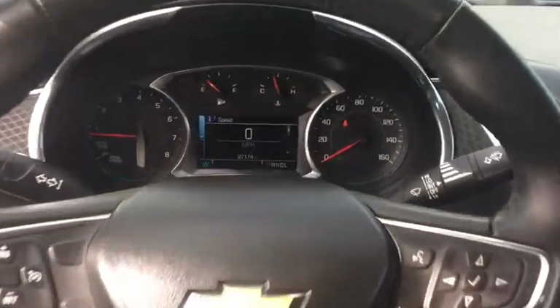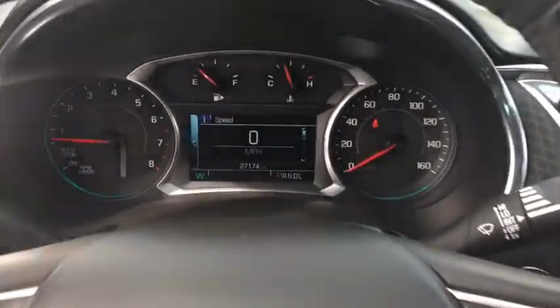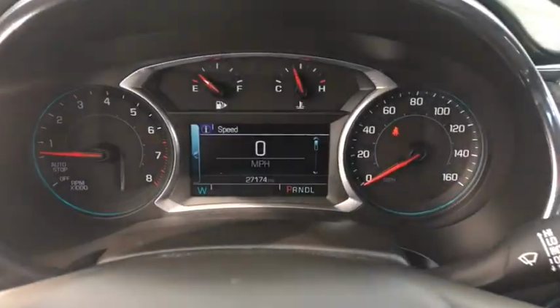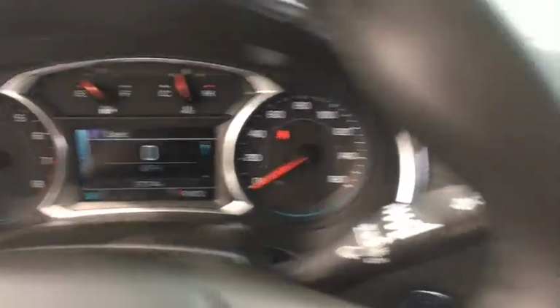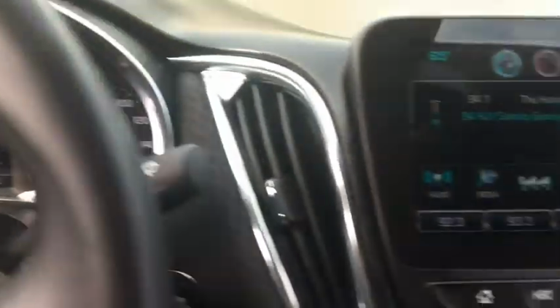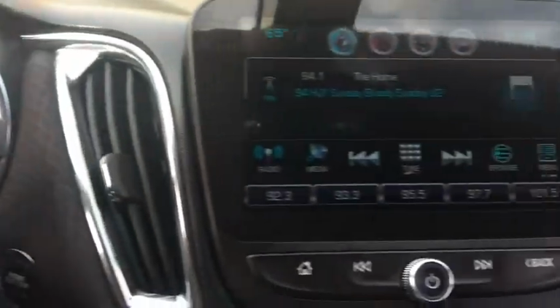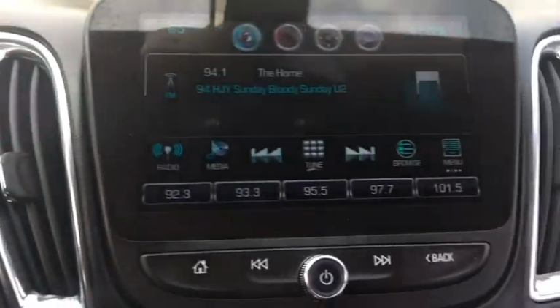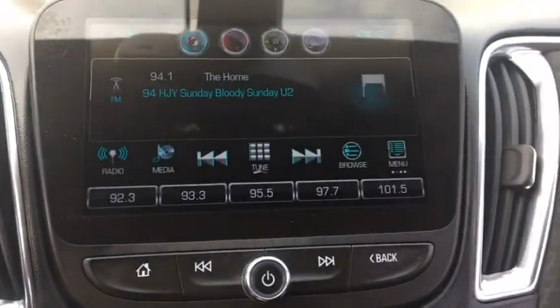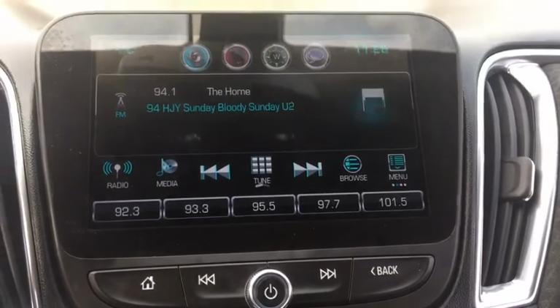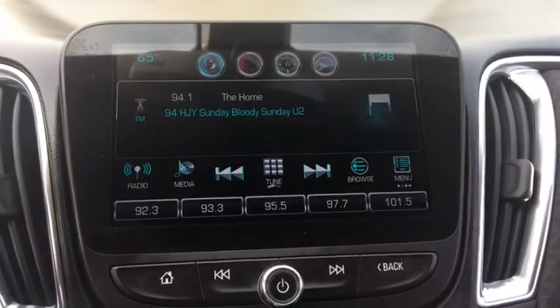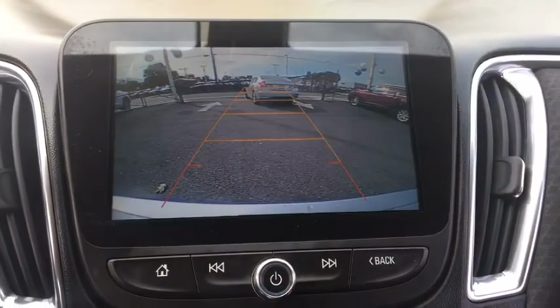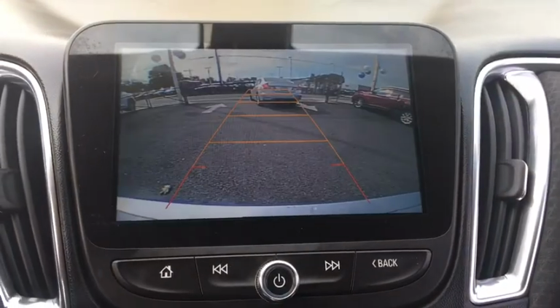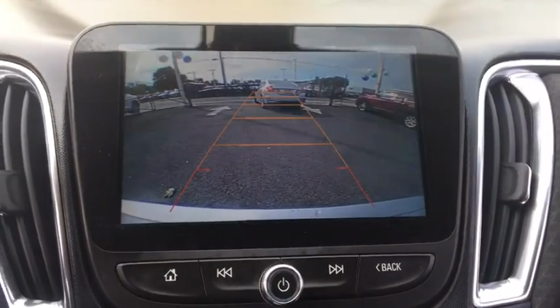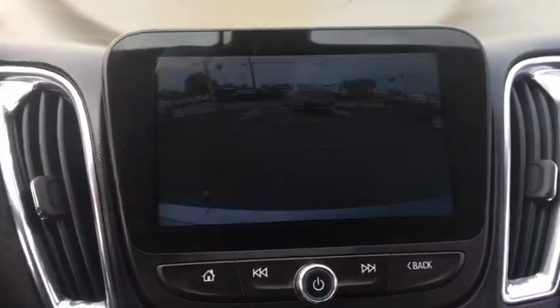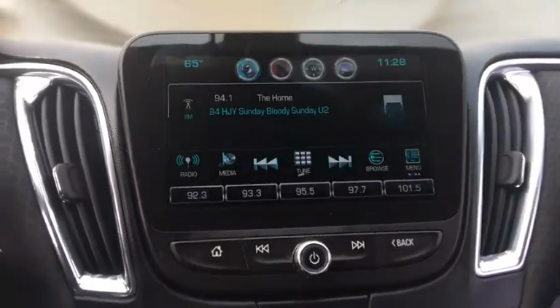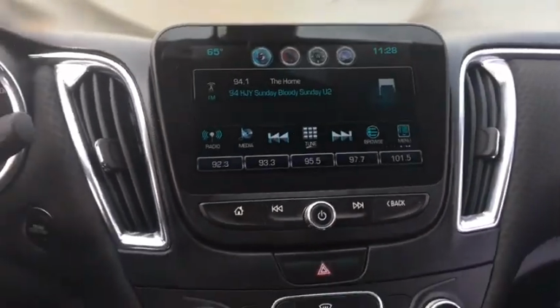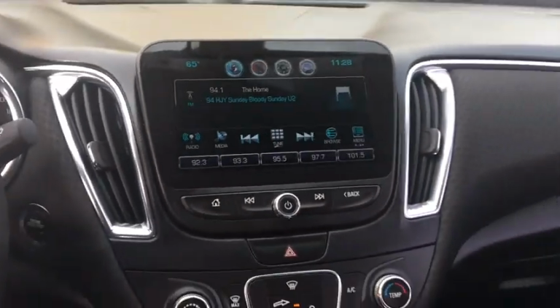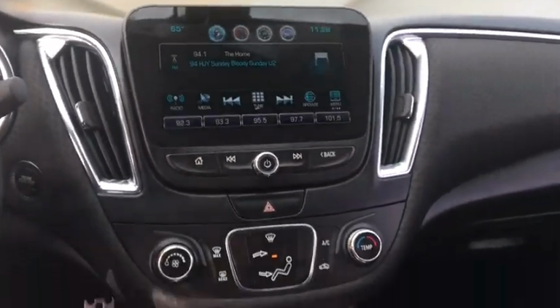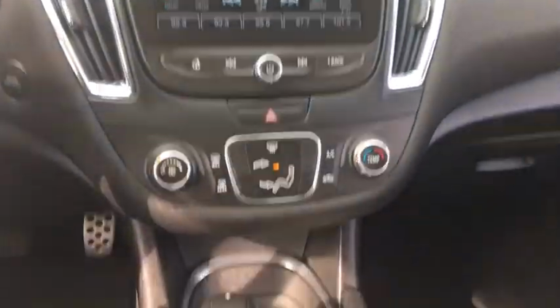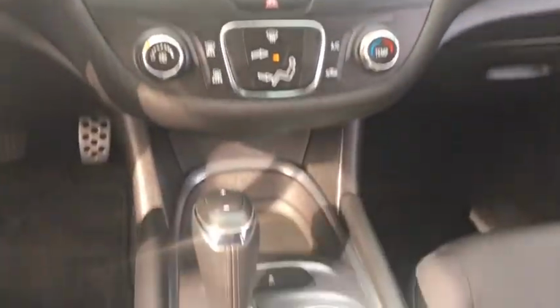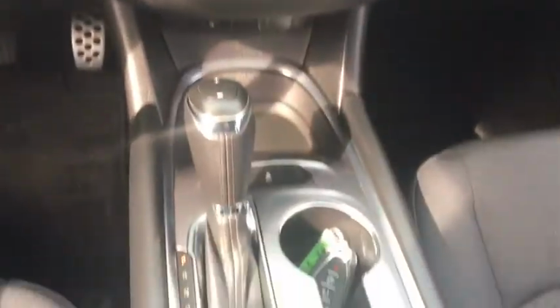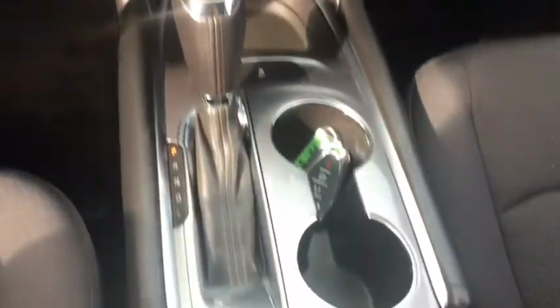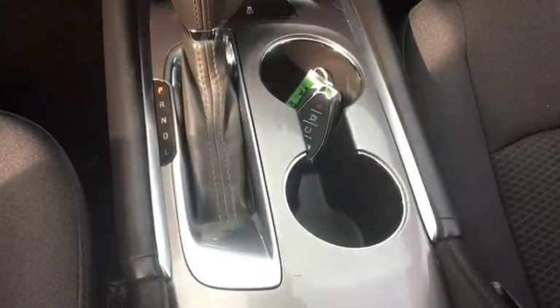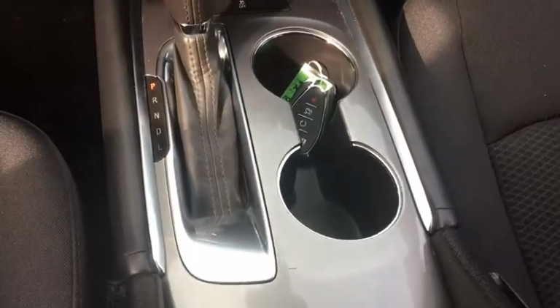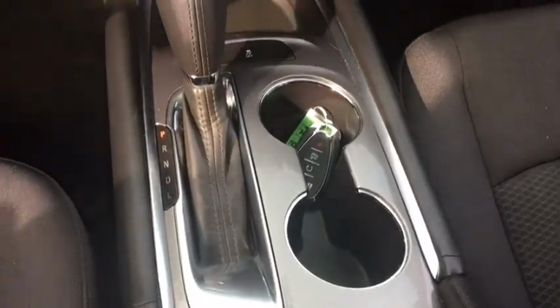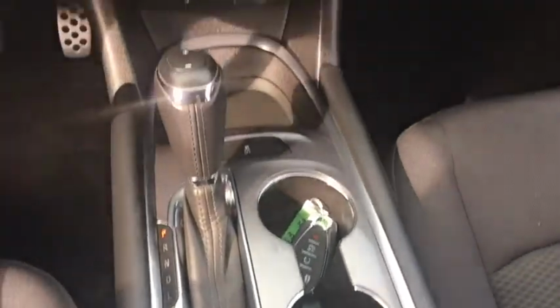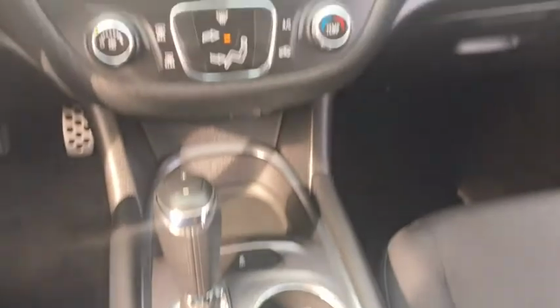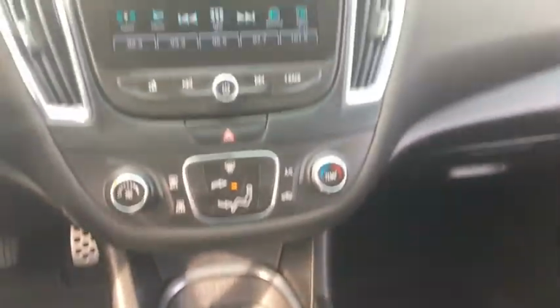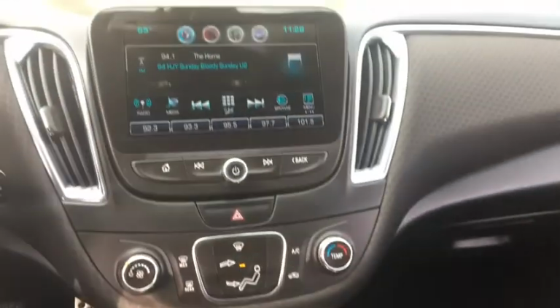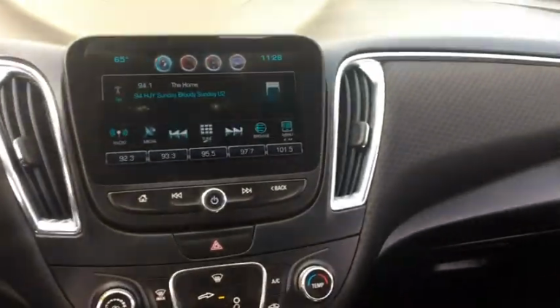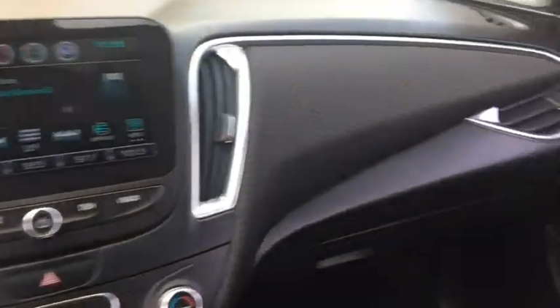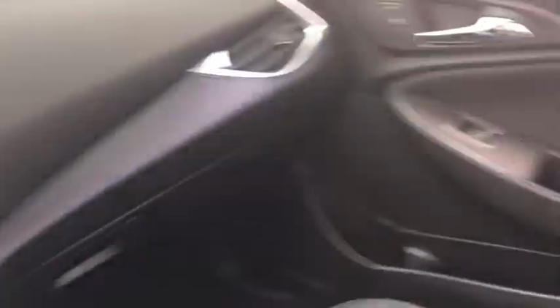Power windows, compass, tachometer, daytime running lights, head-up display, power-heated outside mirrors, privacy glass, front license plate bracket.